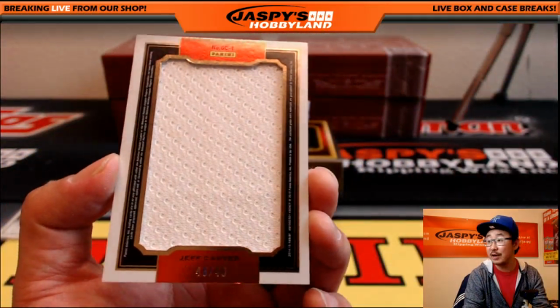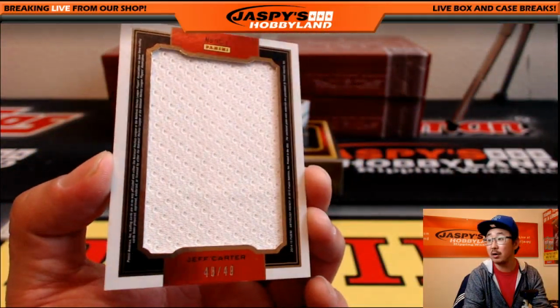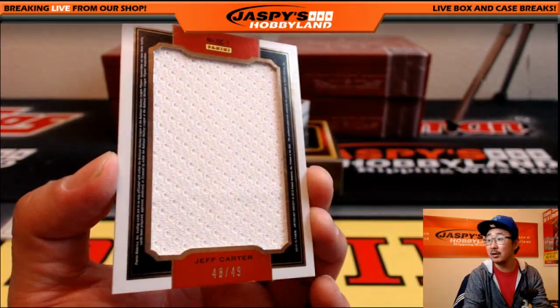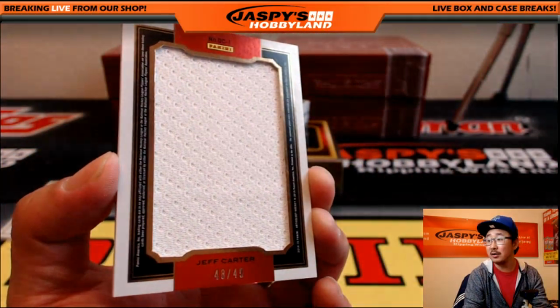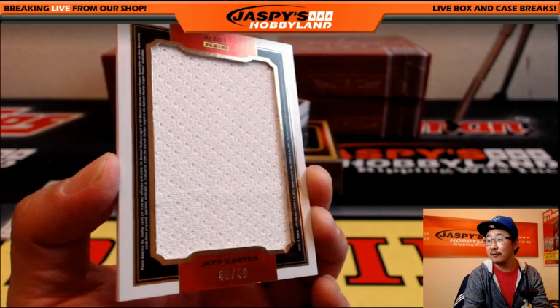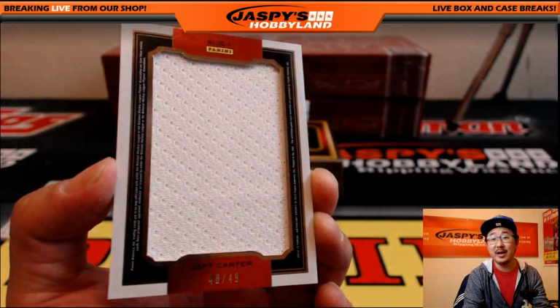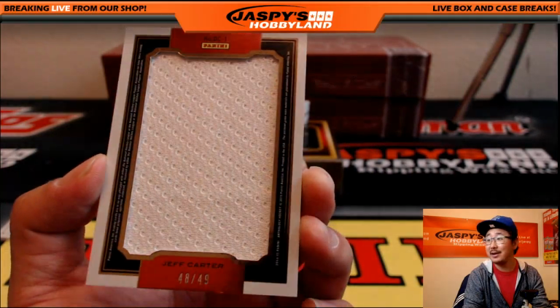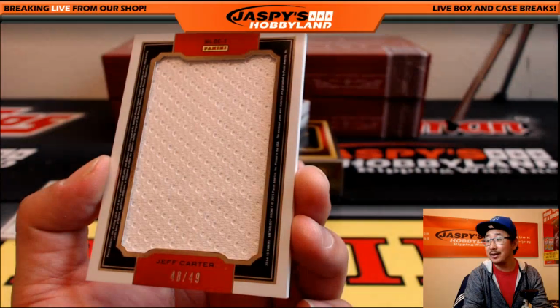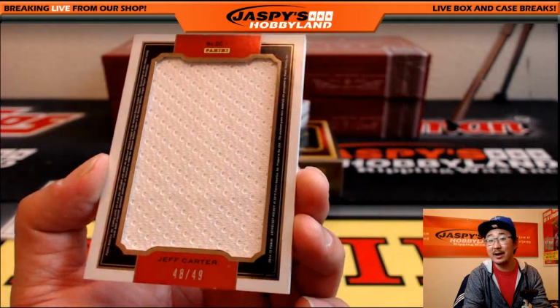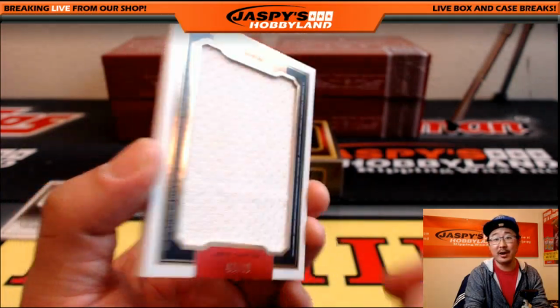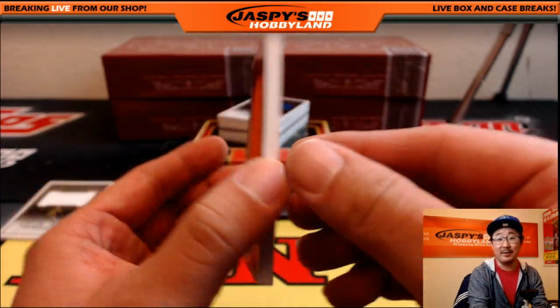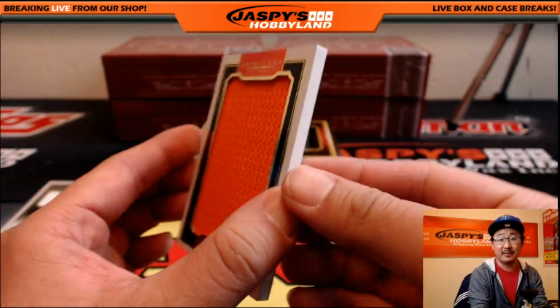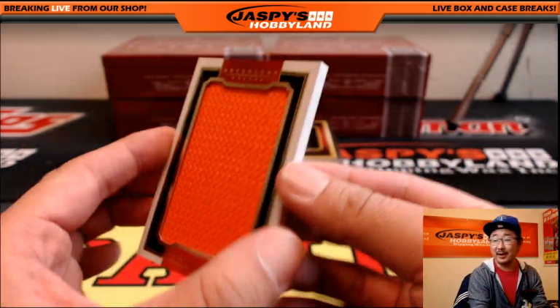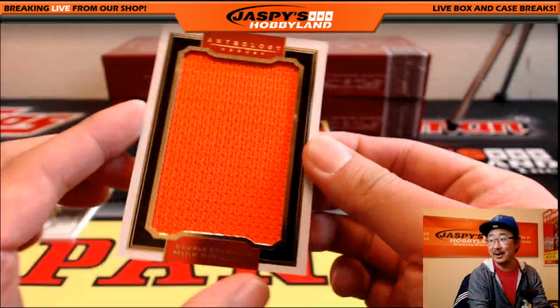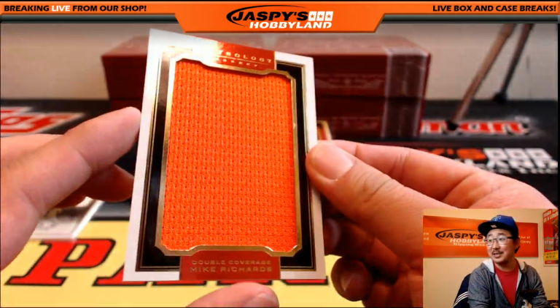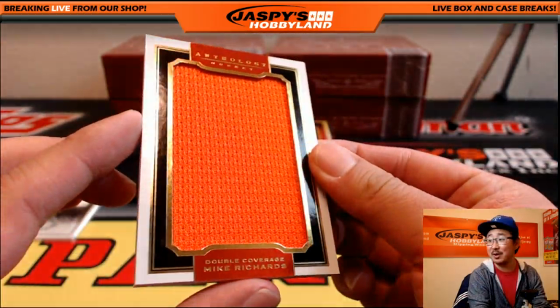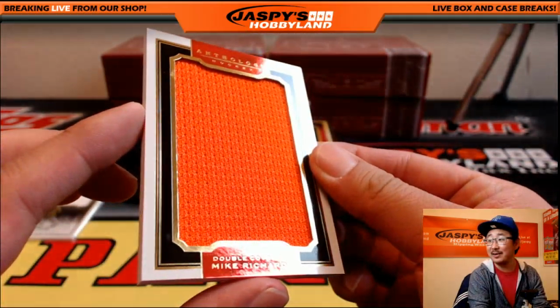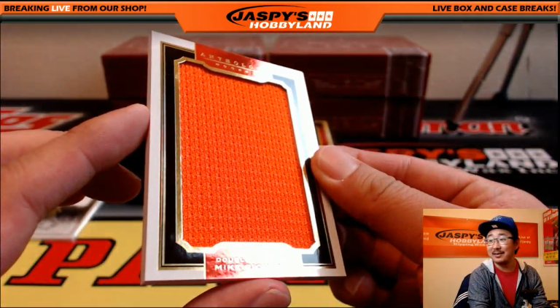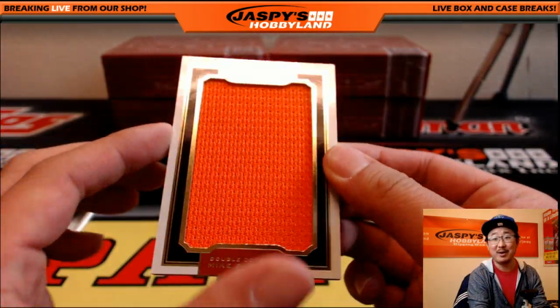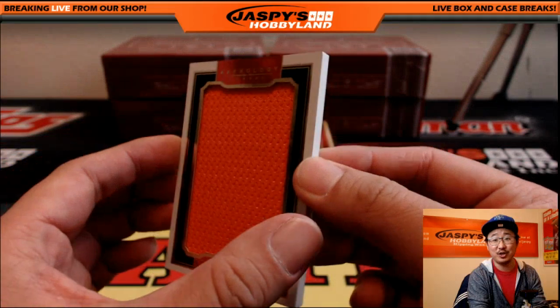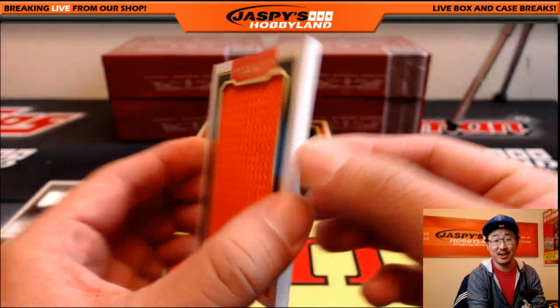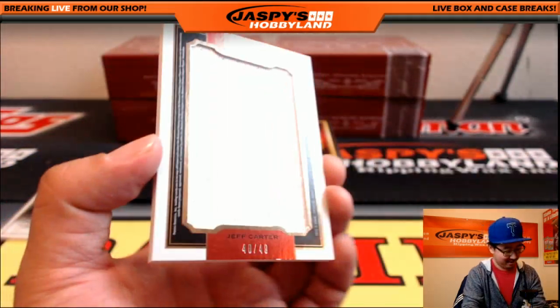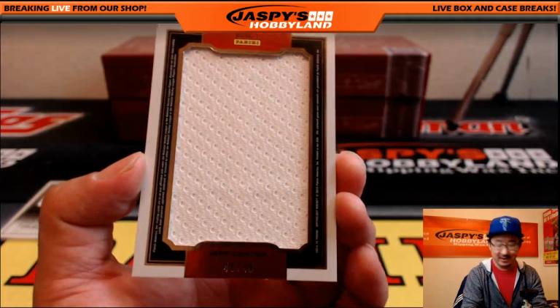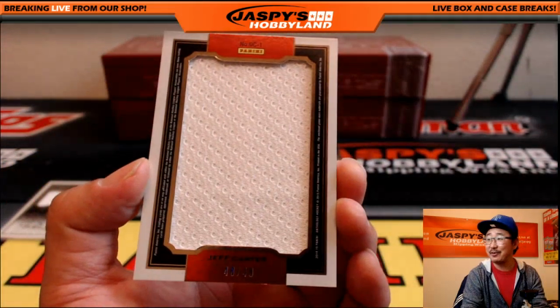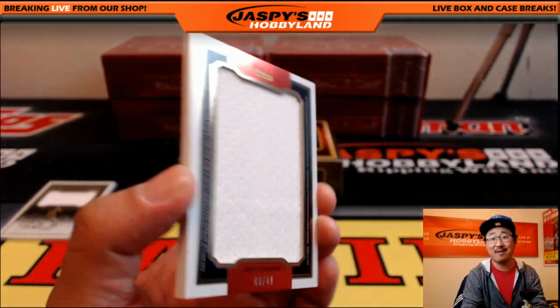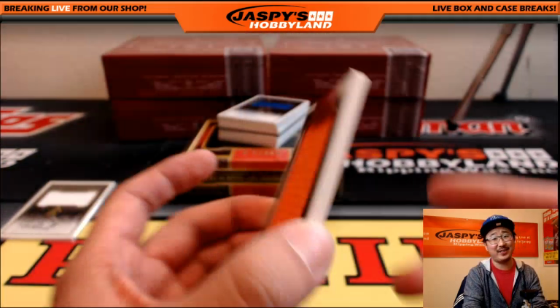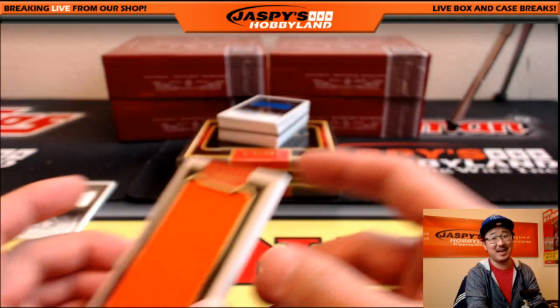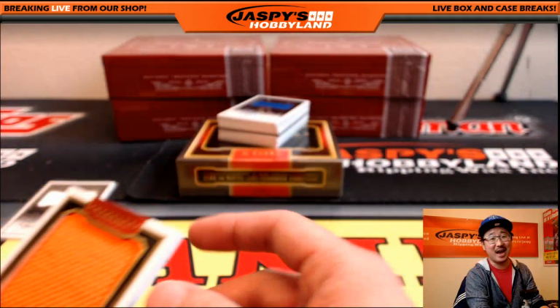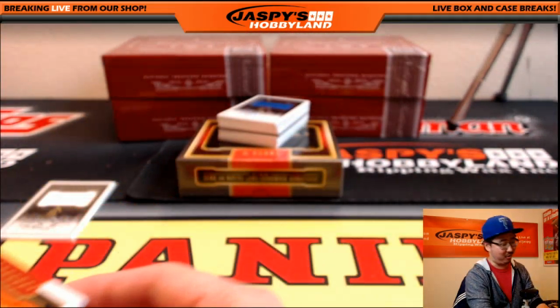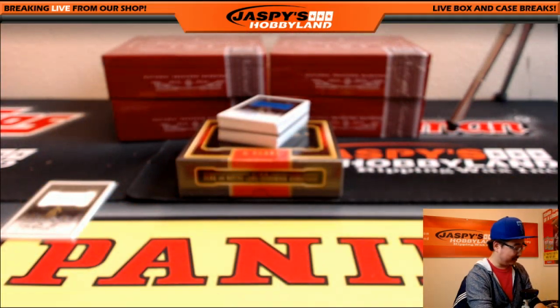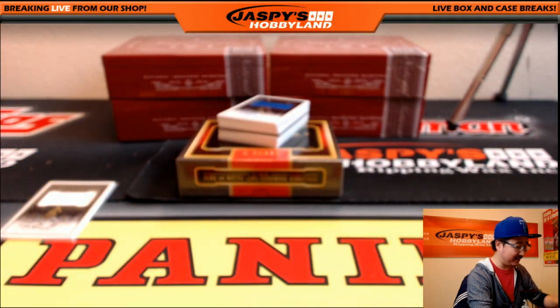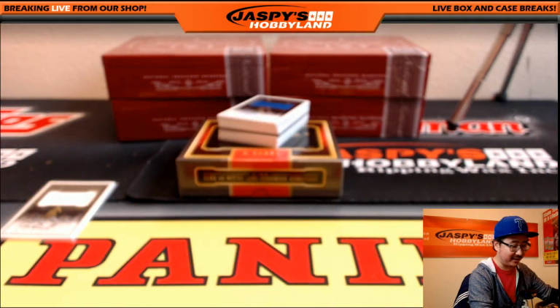Jeff Carter. 48 out of 49. Getting all these names right — Mike Richards, Jeff Carter. I got these names down.